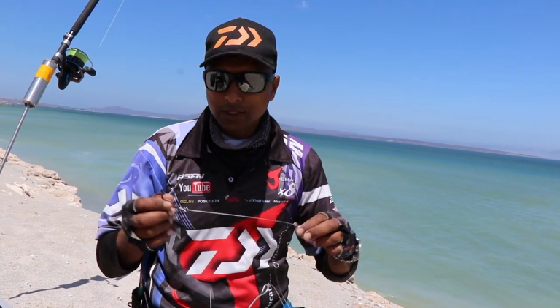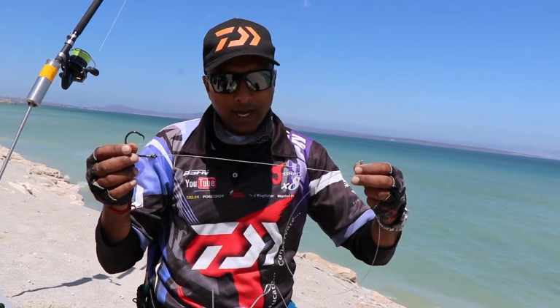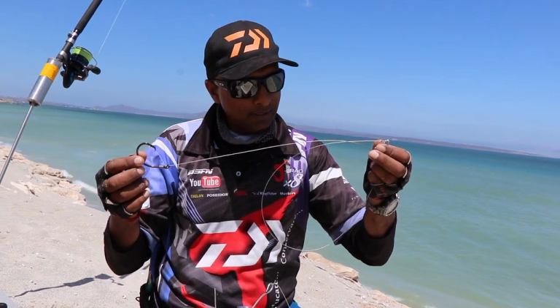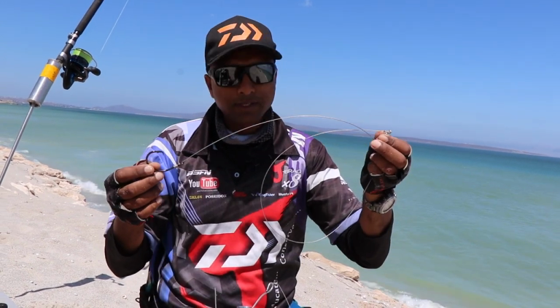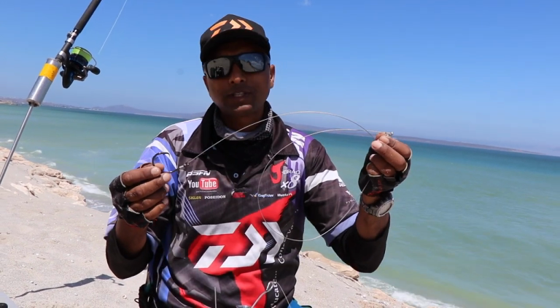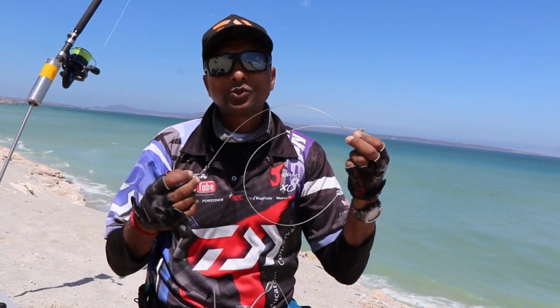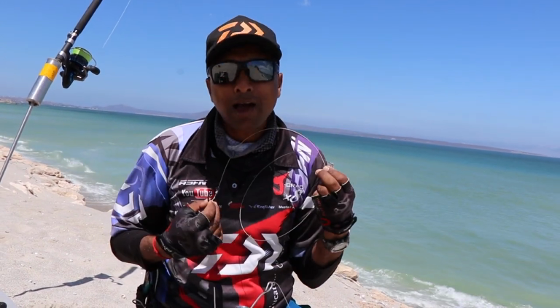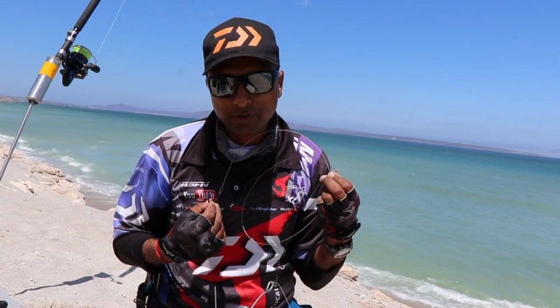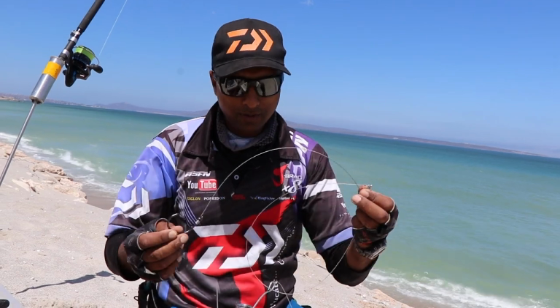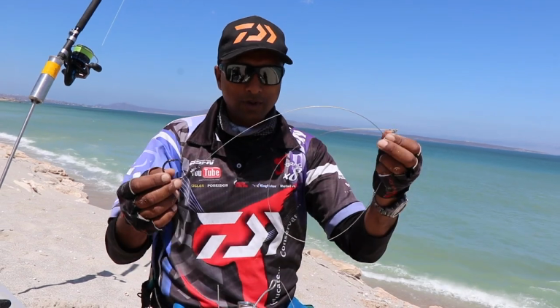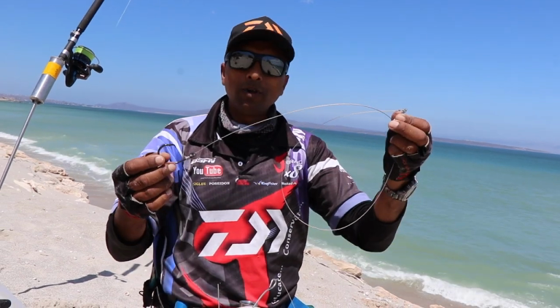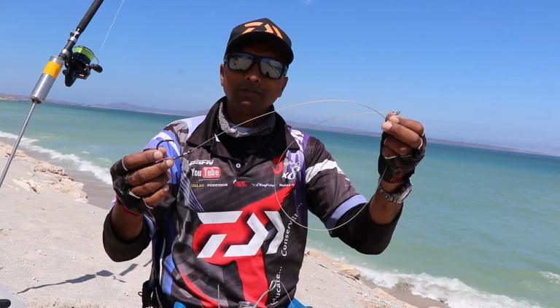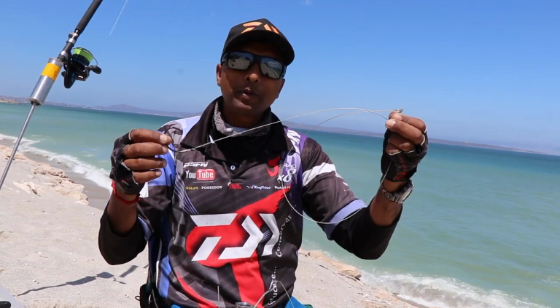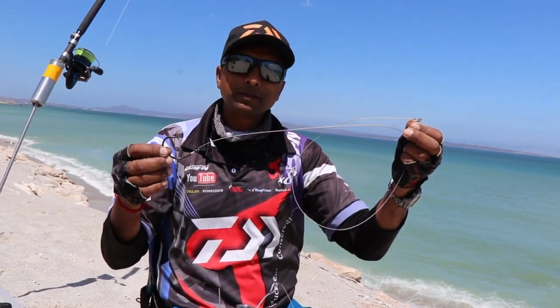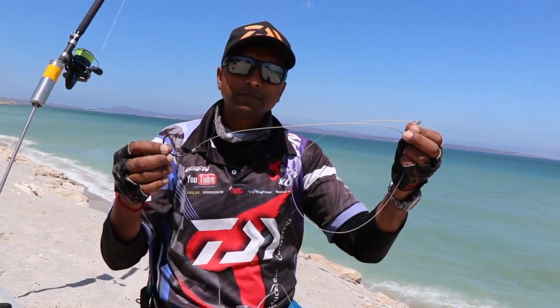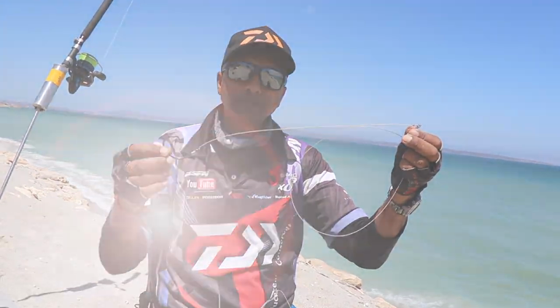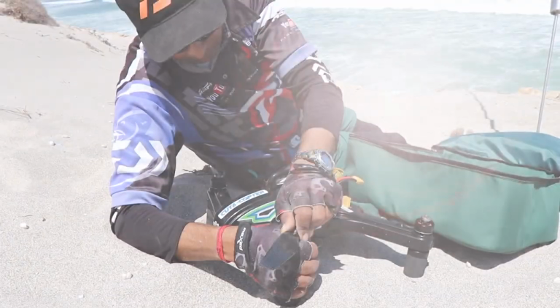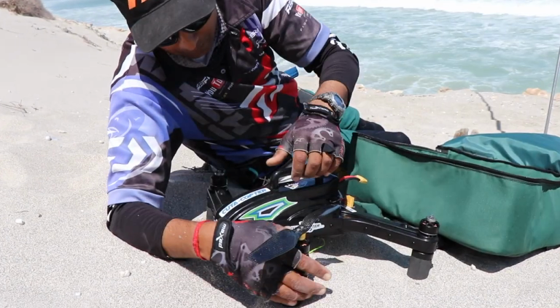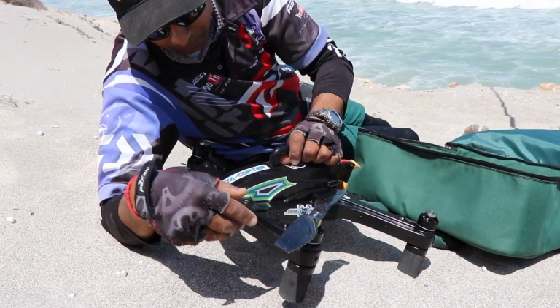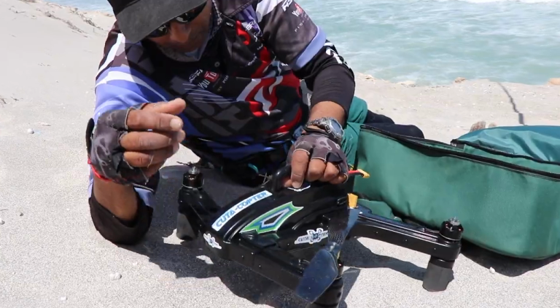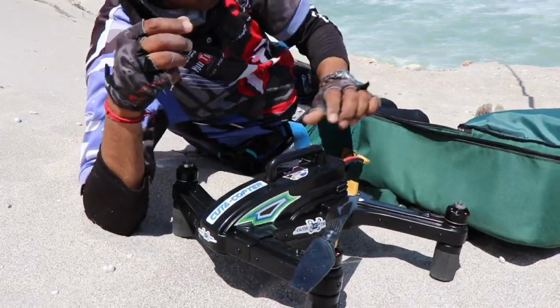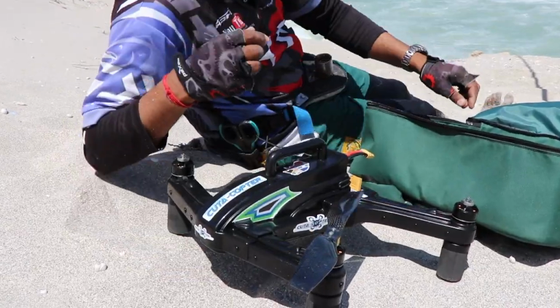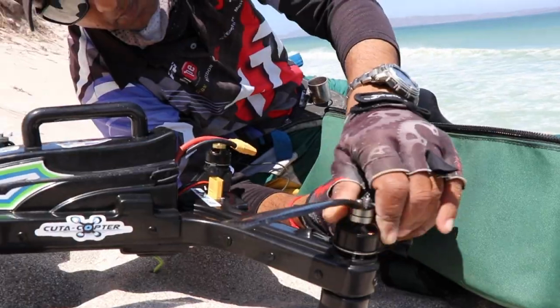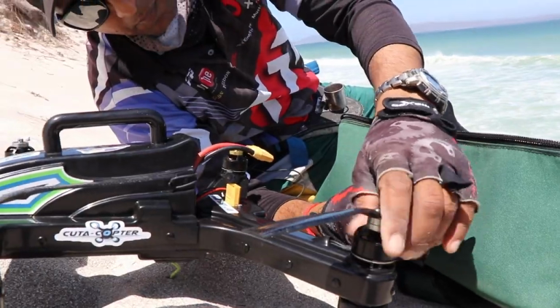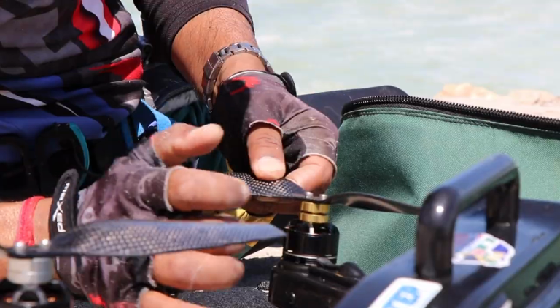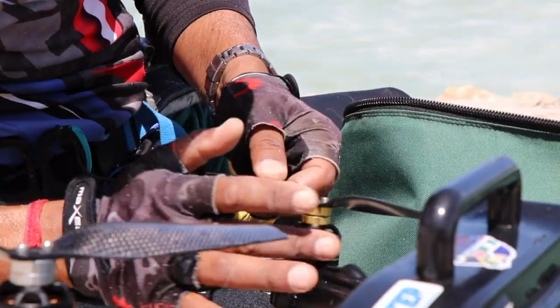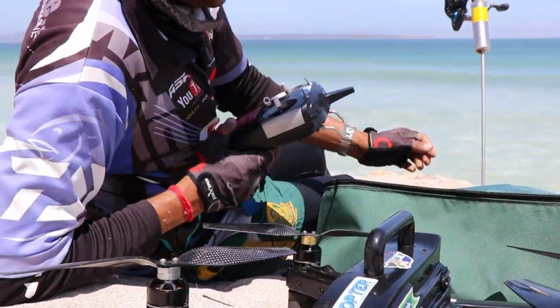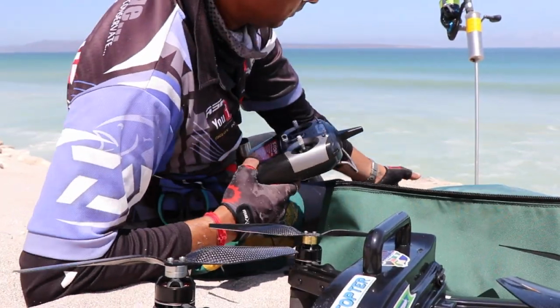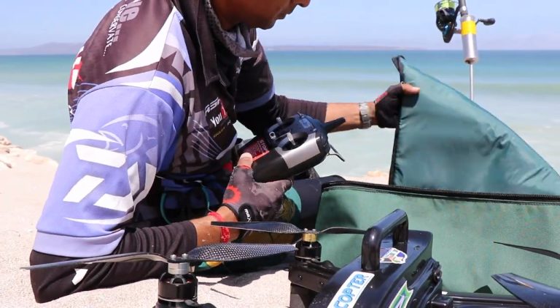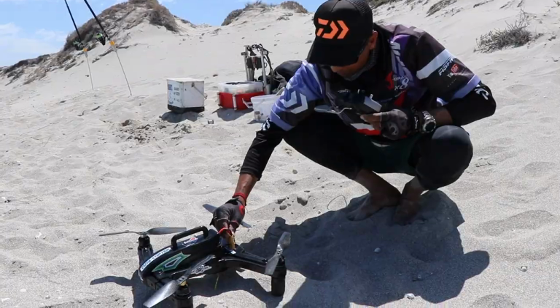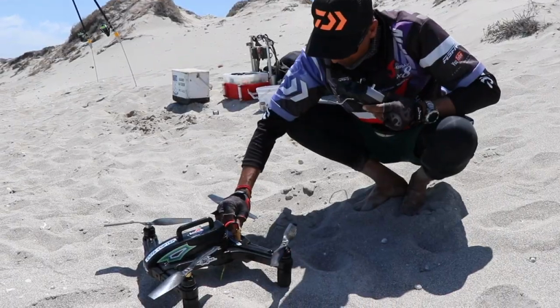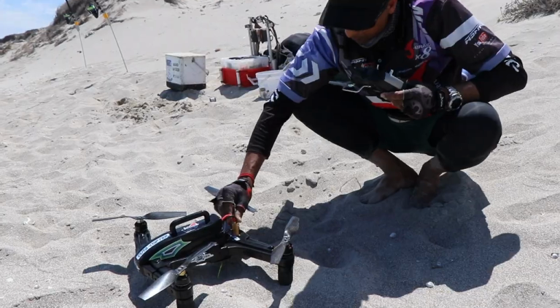So yes, guys, this is the Shark Saver Trace — what I use. Hope it helps. Good night.